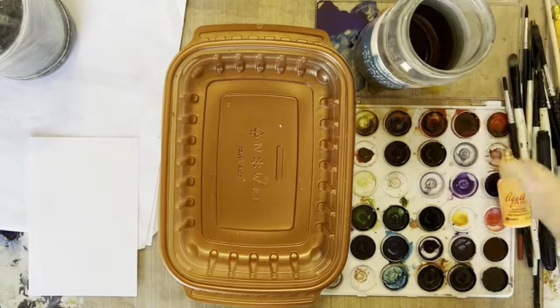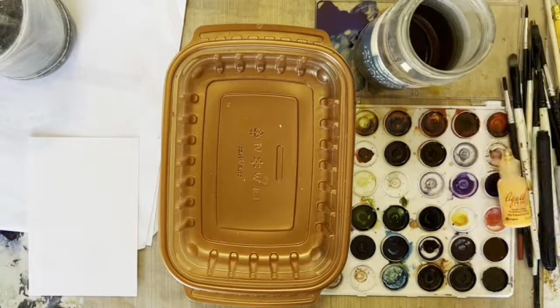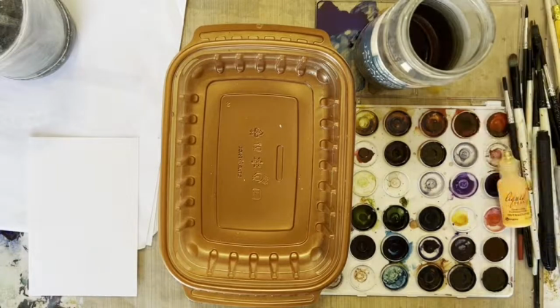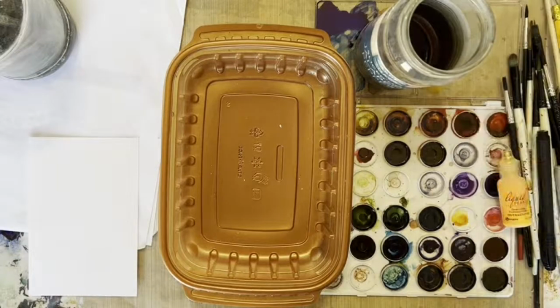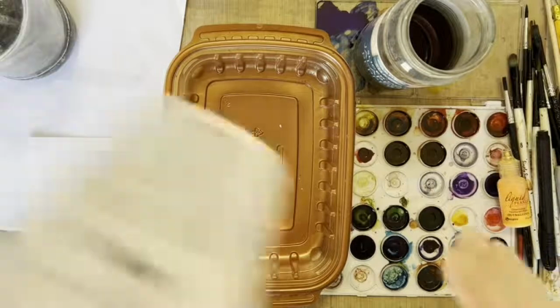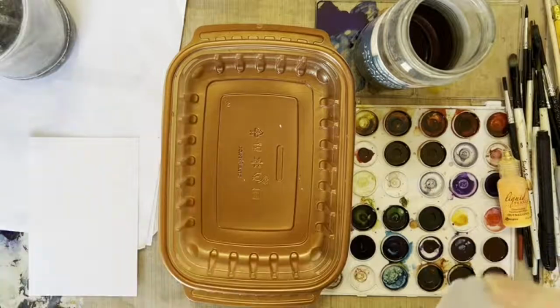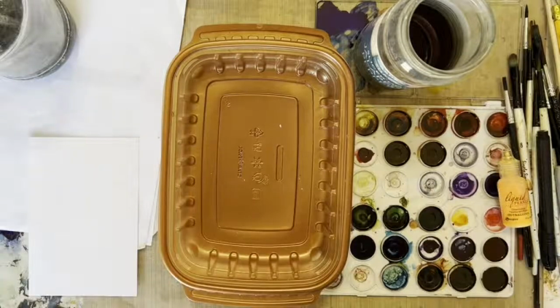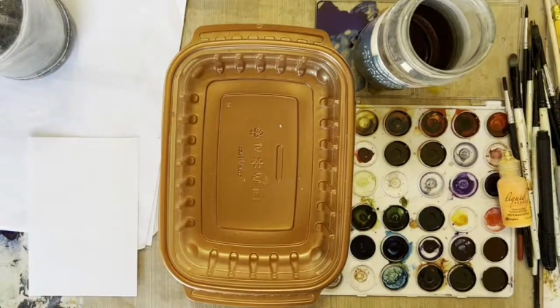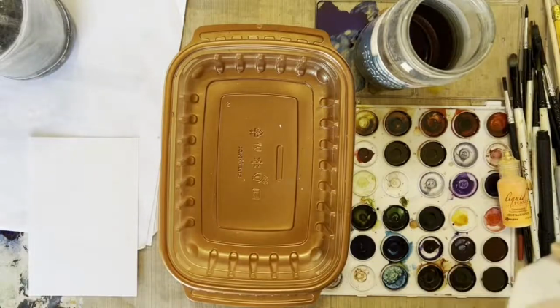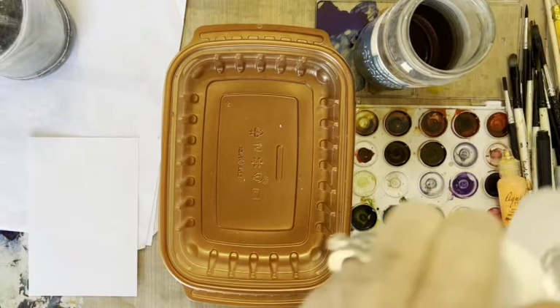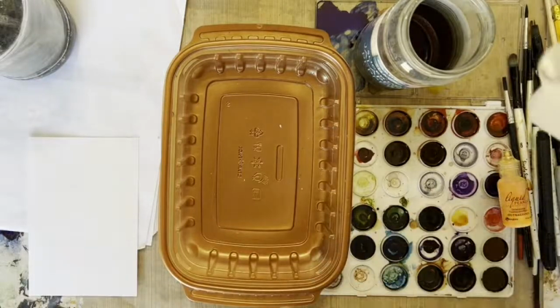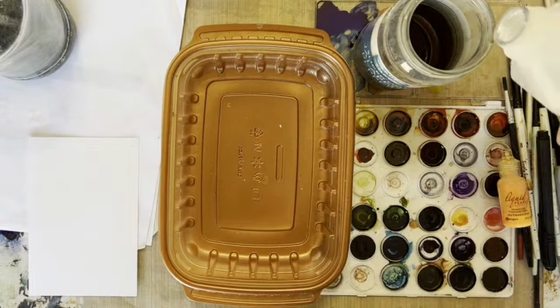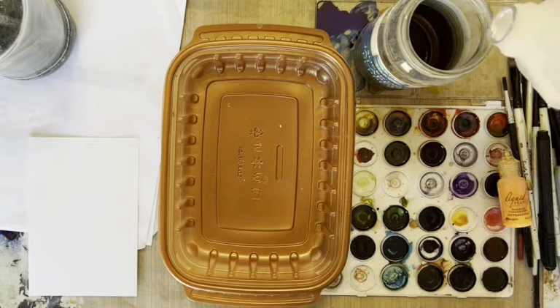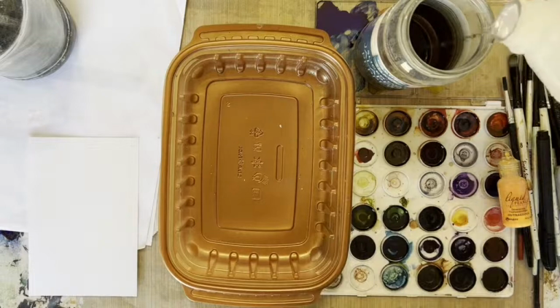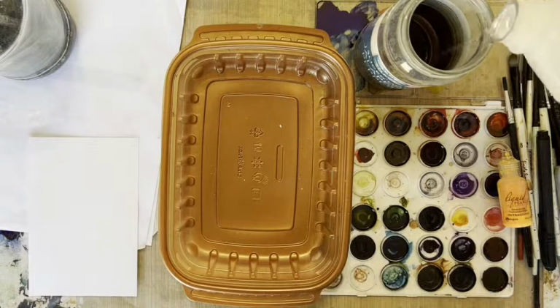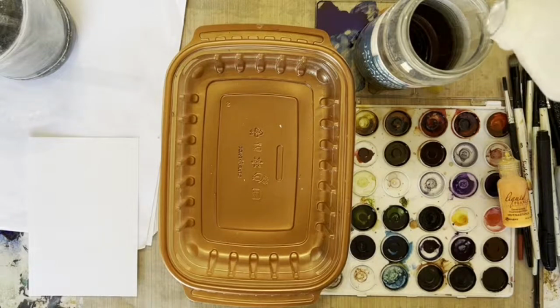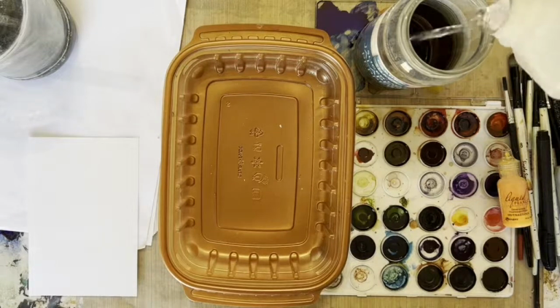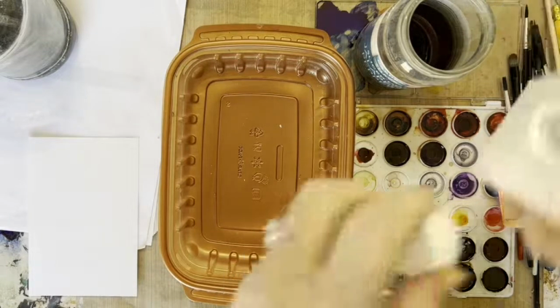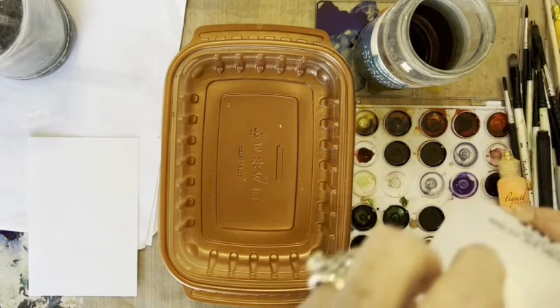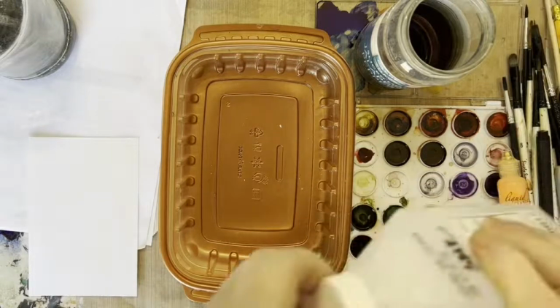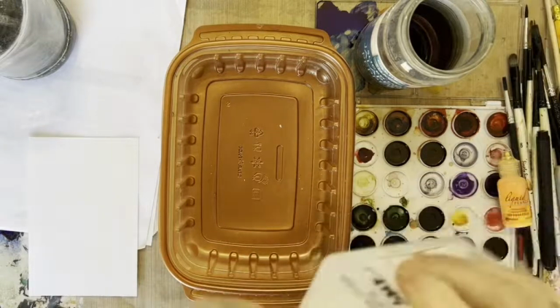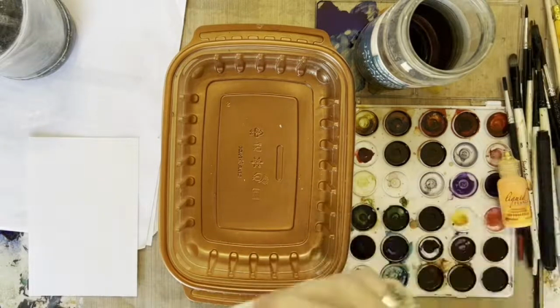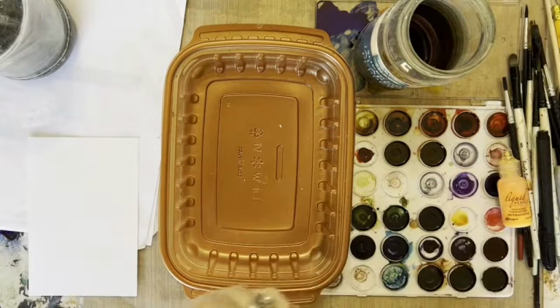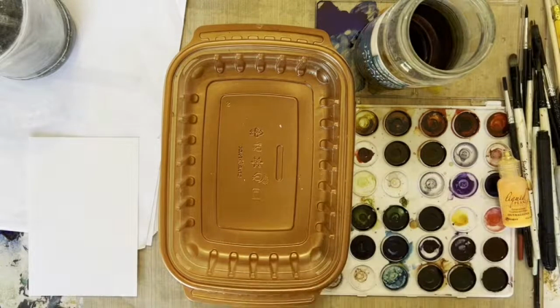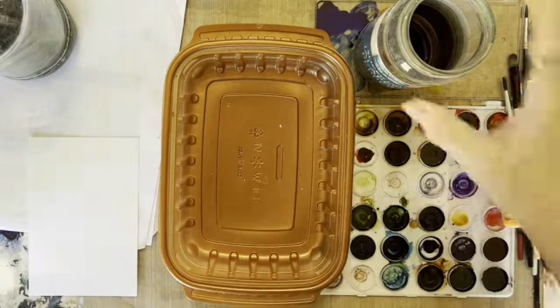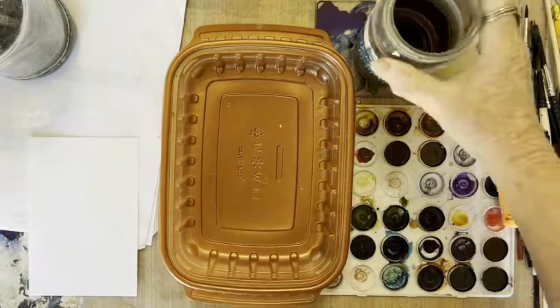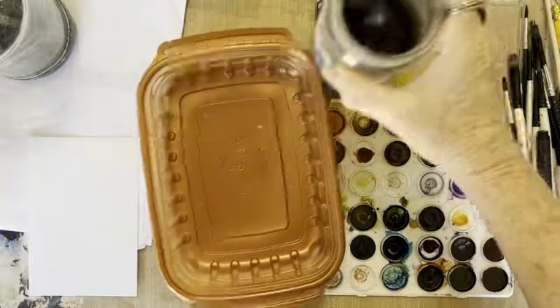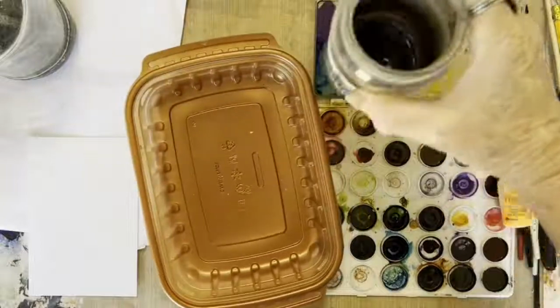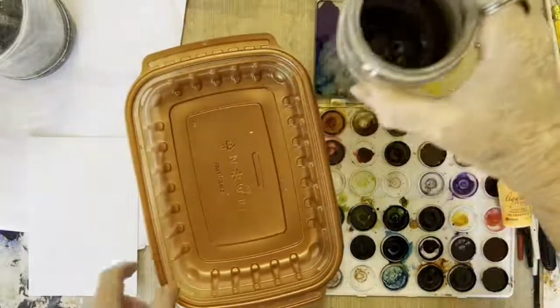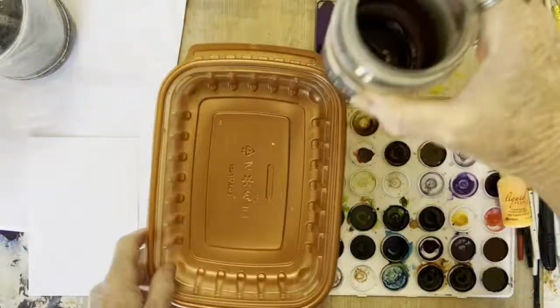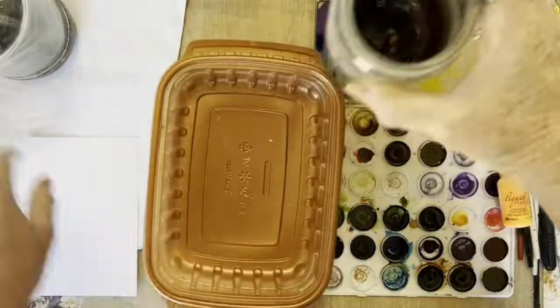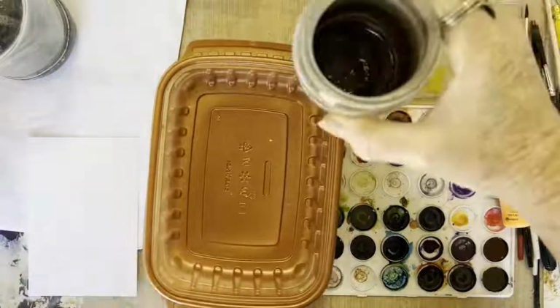Not all of it — I do other things with some. But I'm going to take a little alcohol, give a little bit in there, cover it, swirl it, and bring your ink back to life.